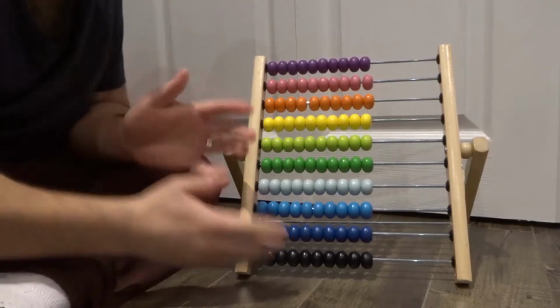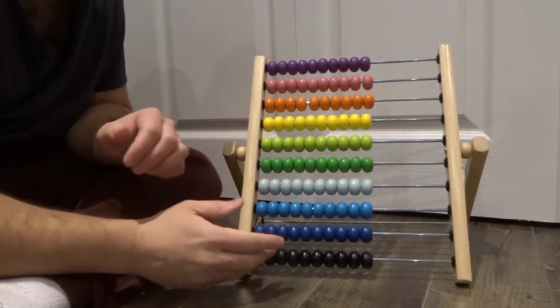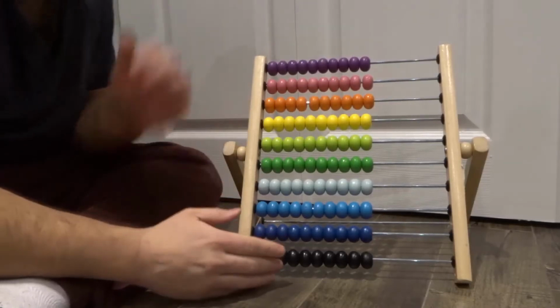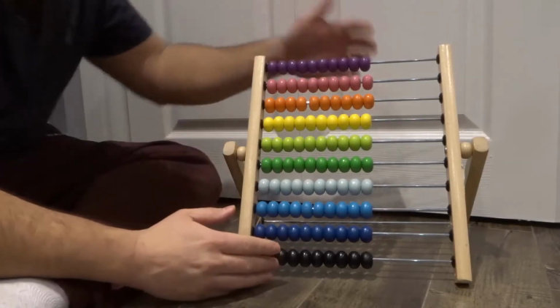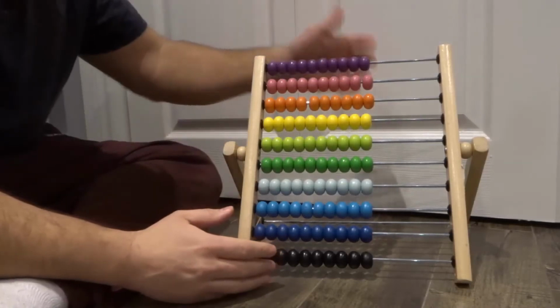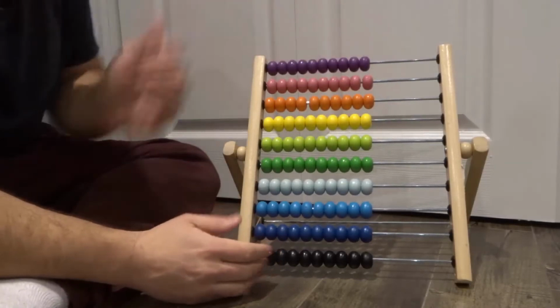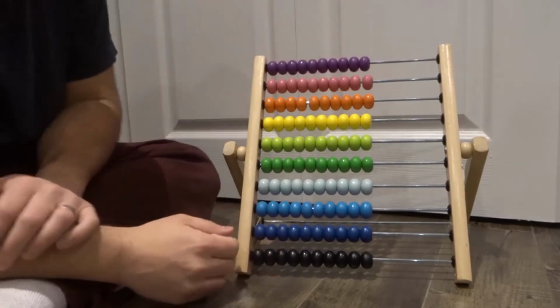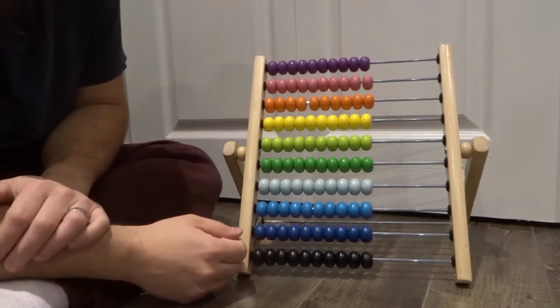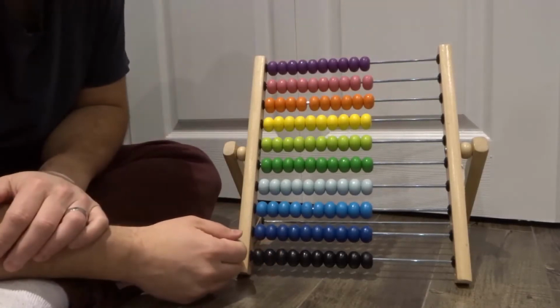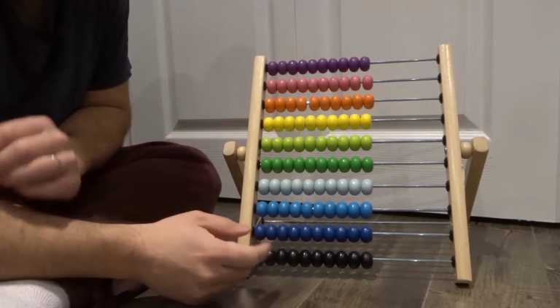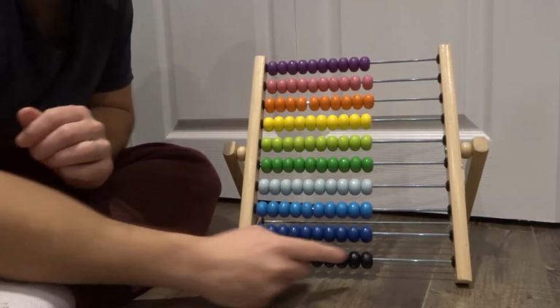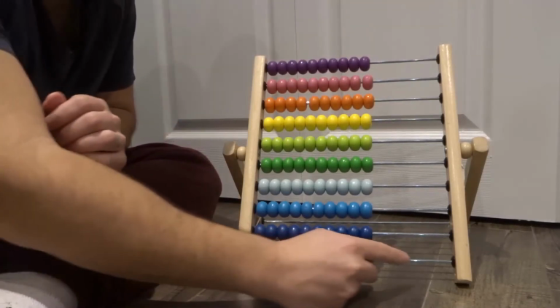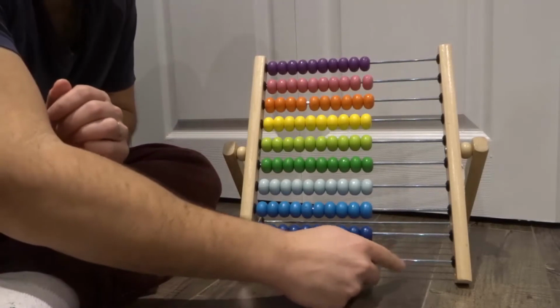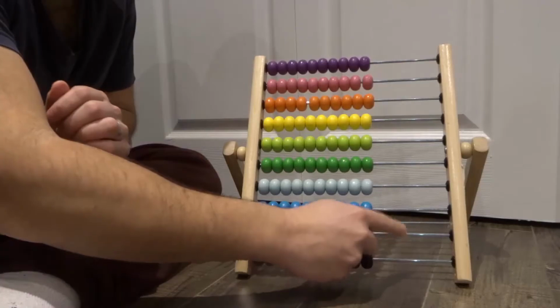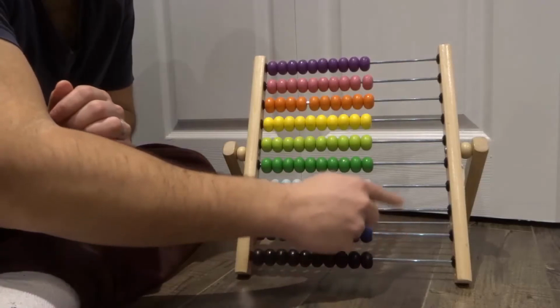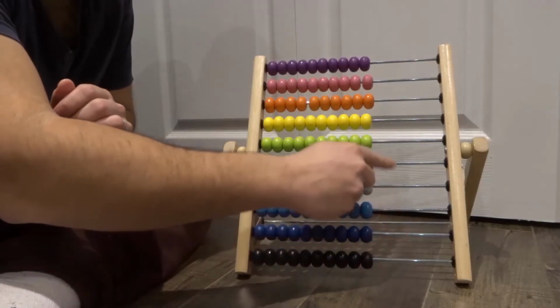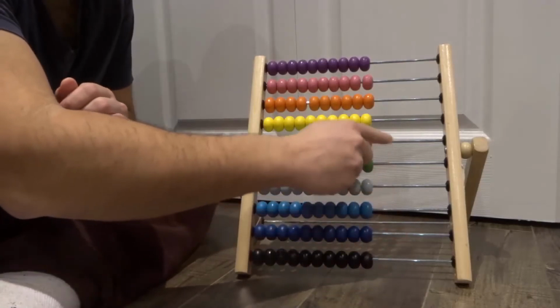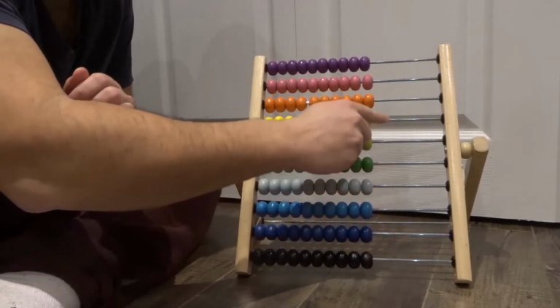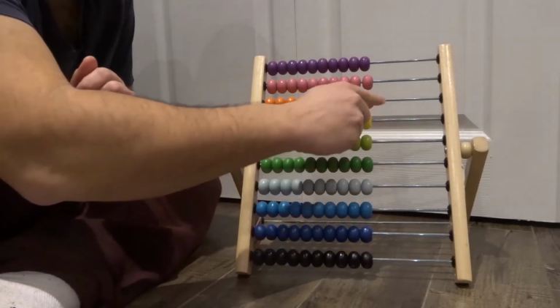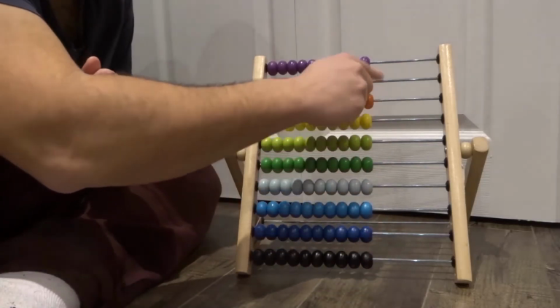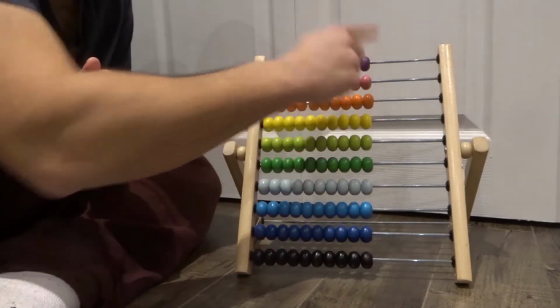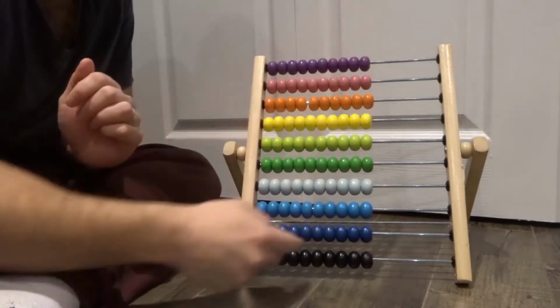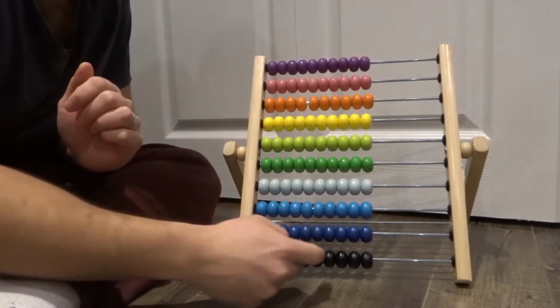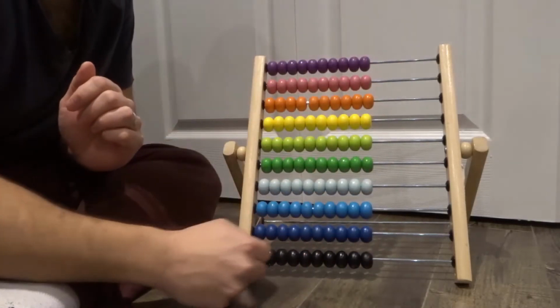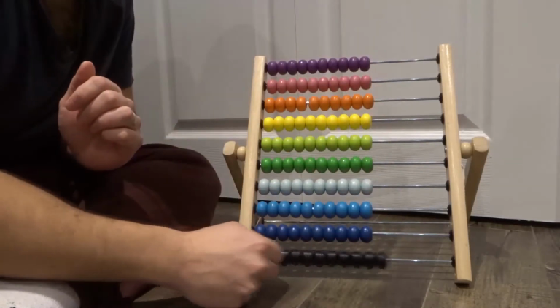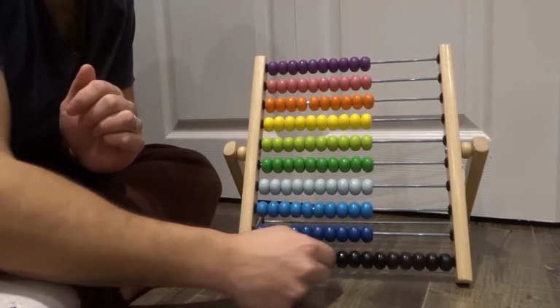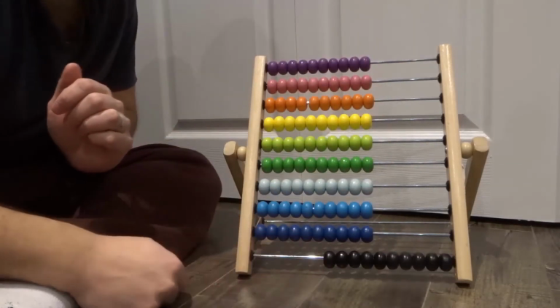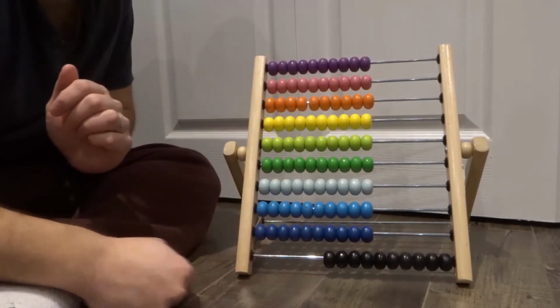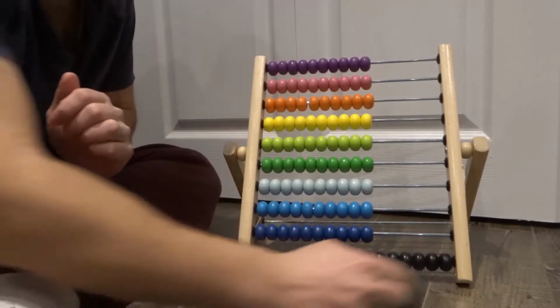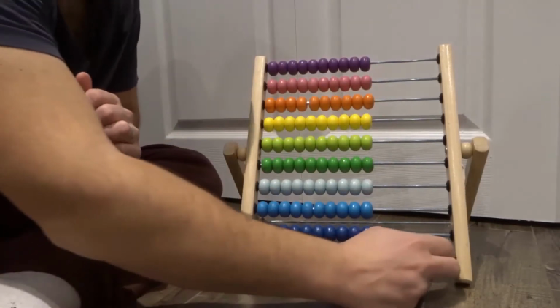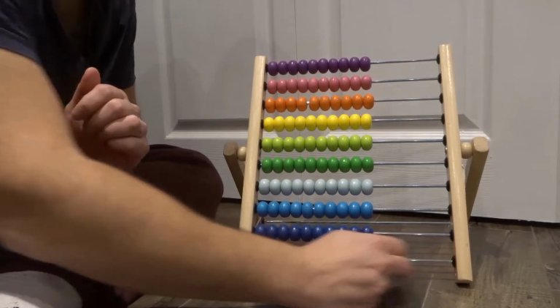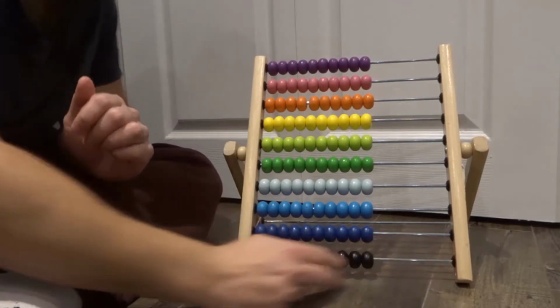As you can see, this is a 100 bead abacus. It has 10 different rungs, and on each rung there are 10 beads. So let's get right into it.